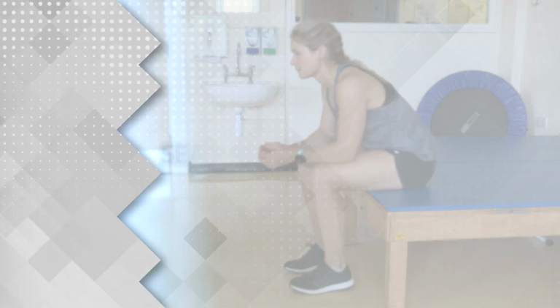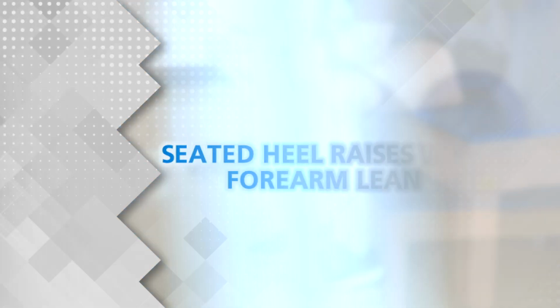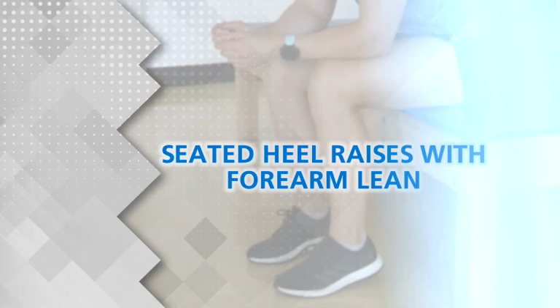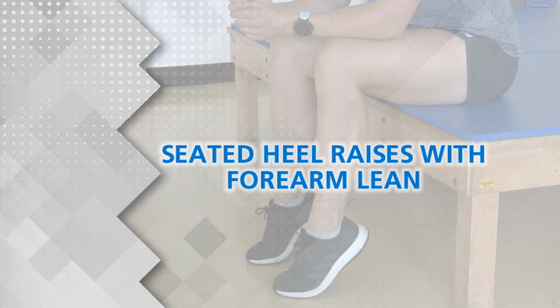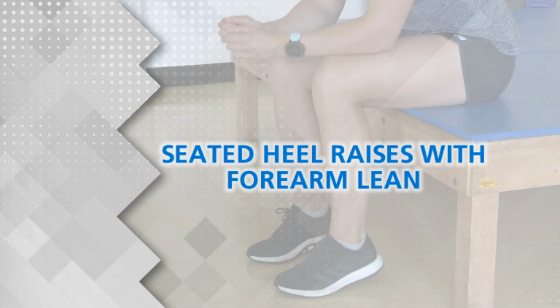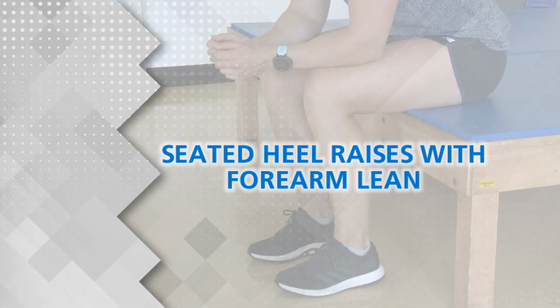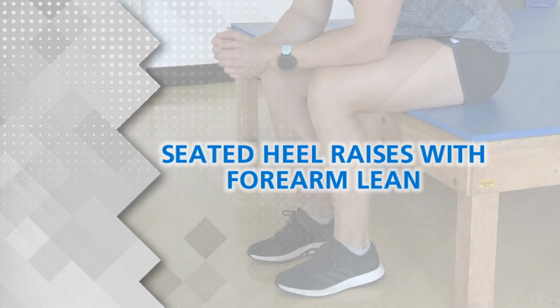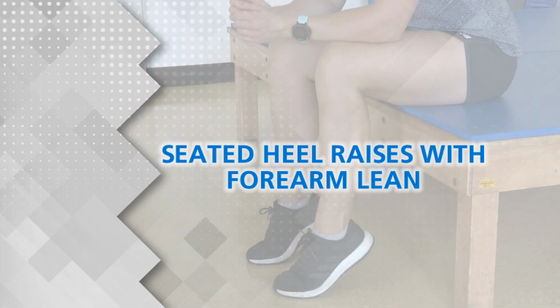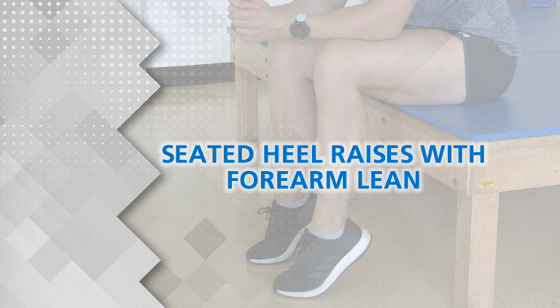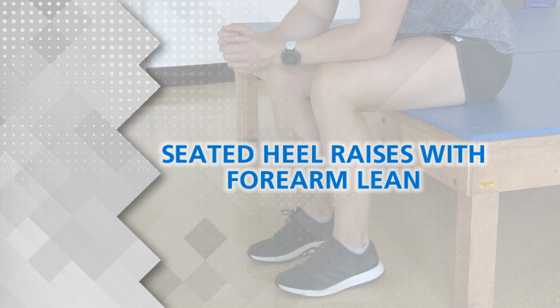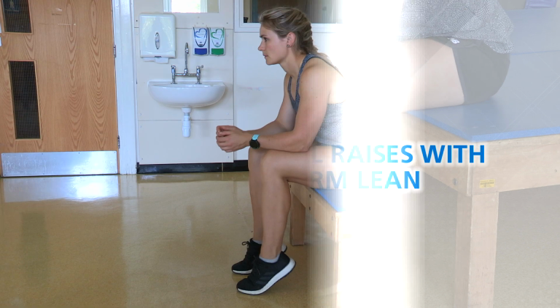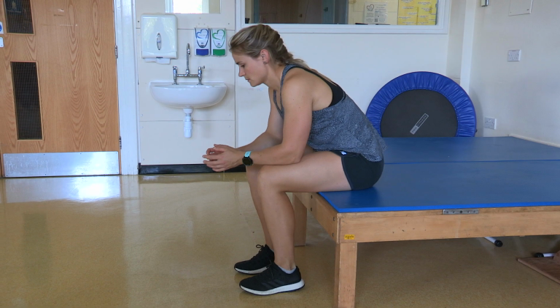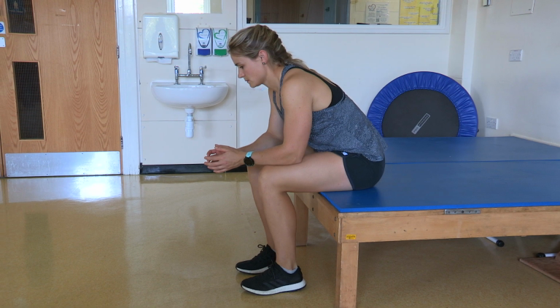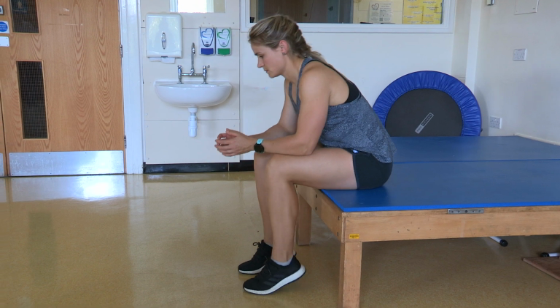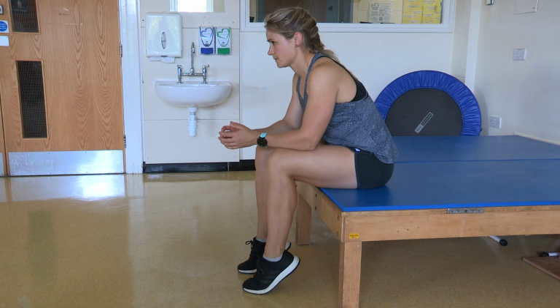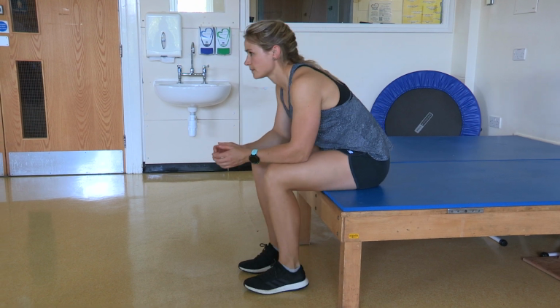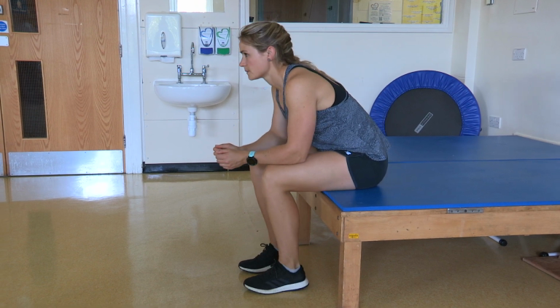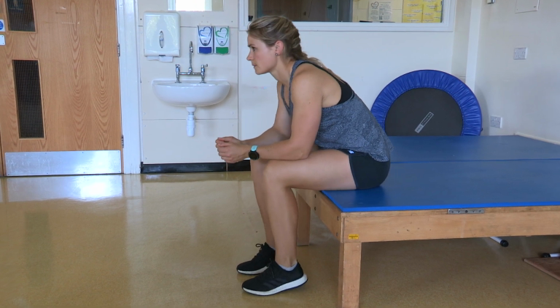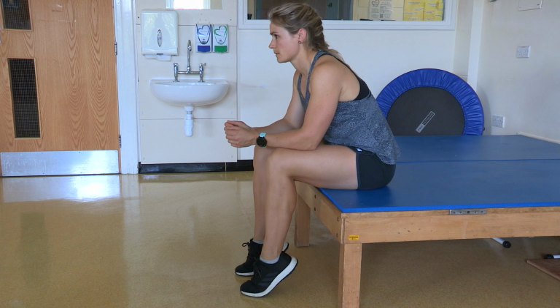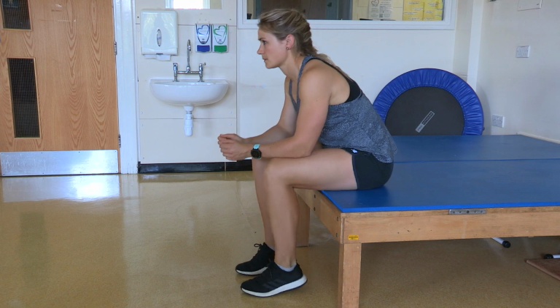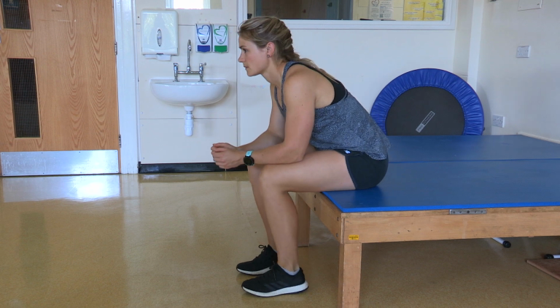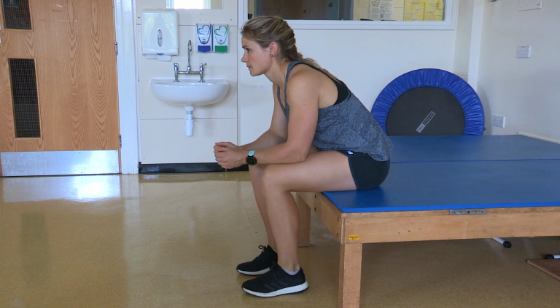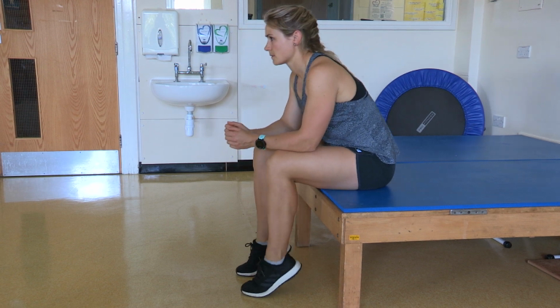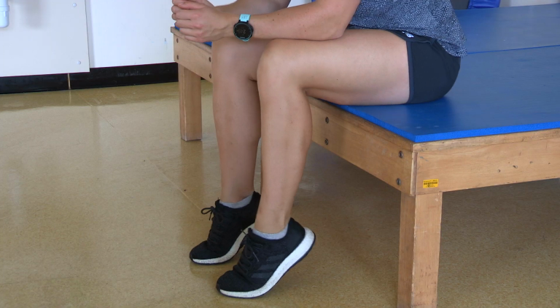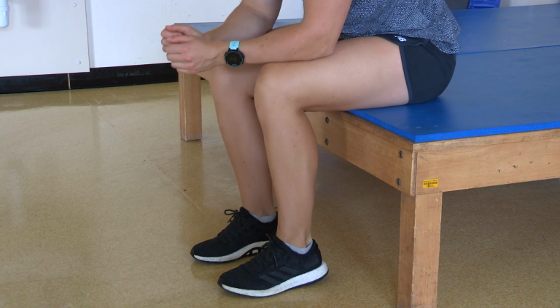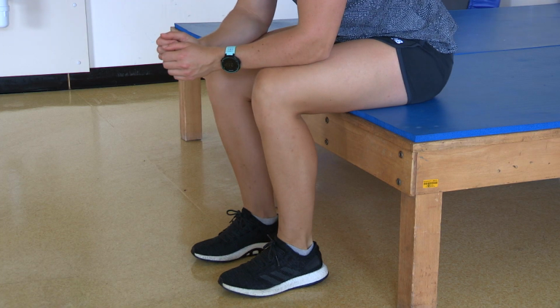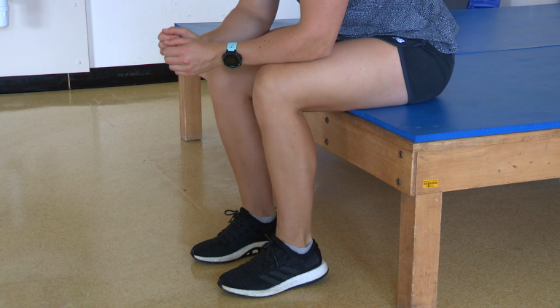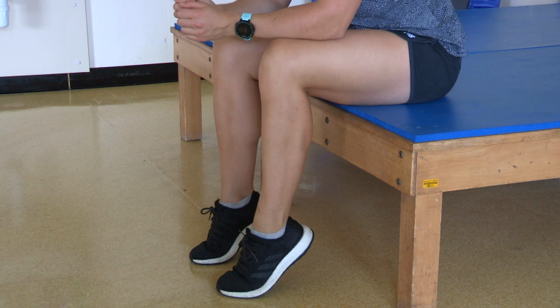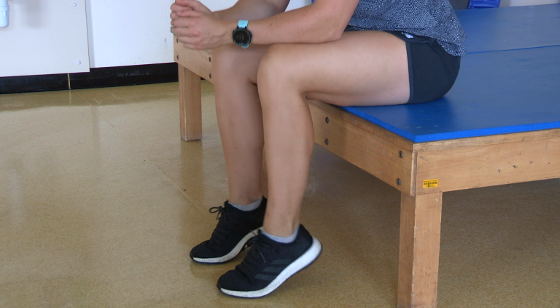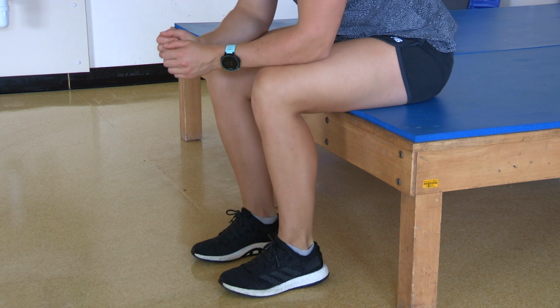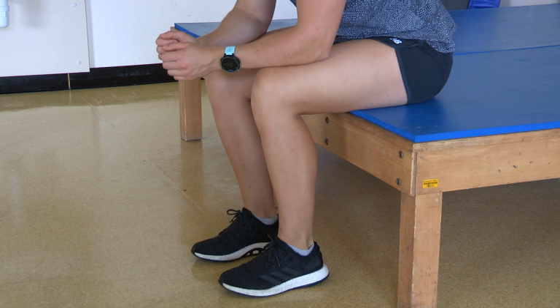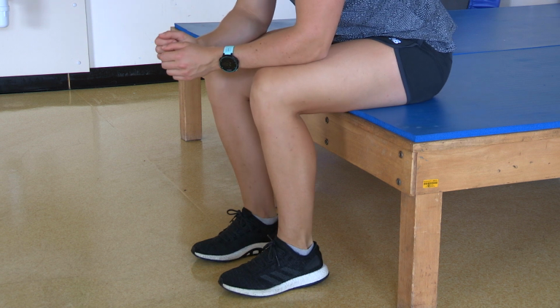Seated Heel Raises With Forearm Lean. In a seated position, lift your heels off the floor and lower back down slowly. To make this exercise harder, lean your forearms onto your knees.